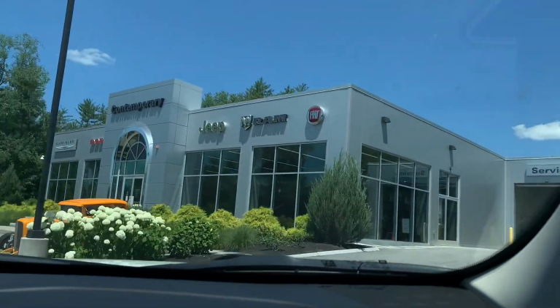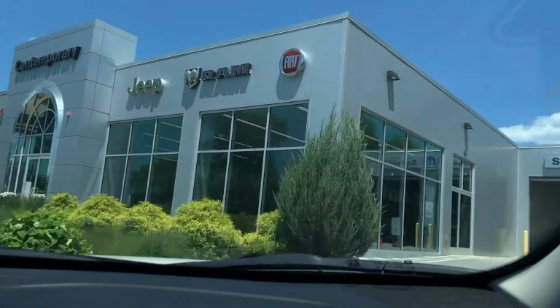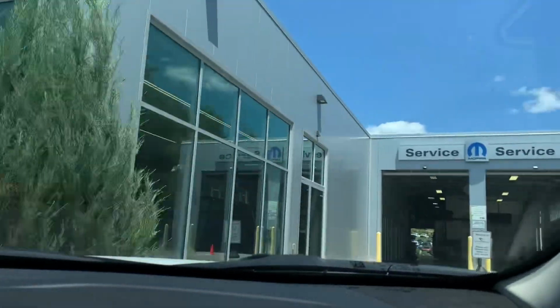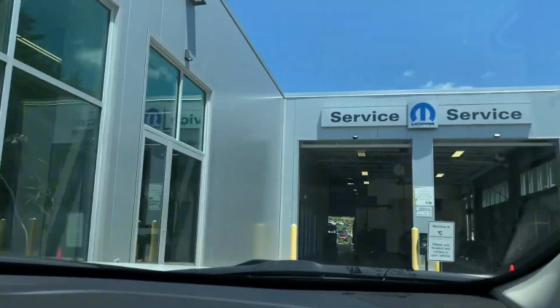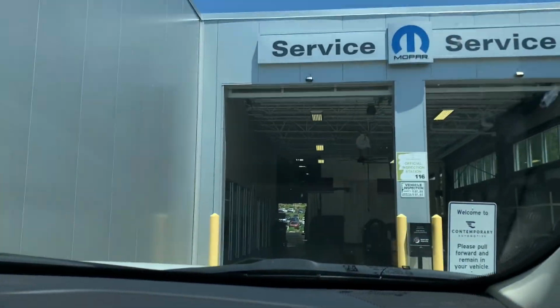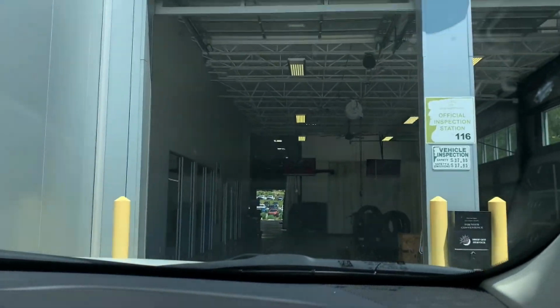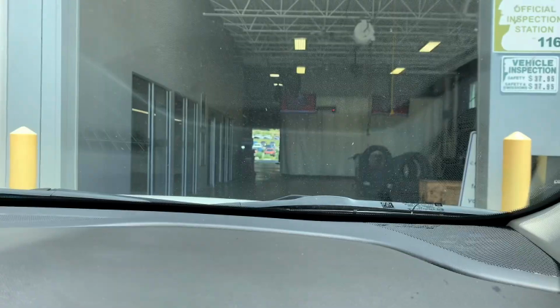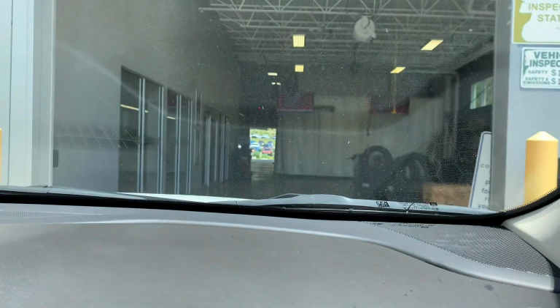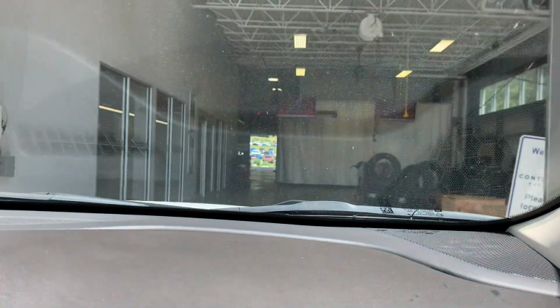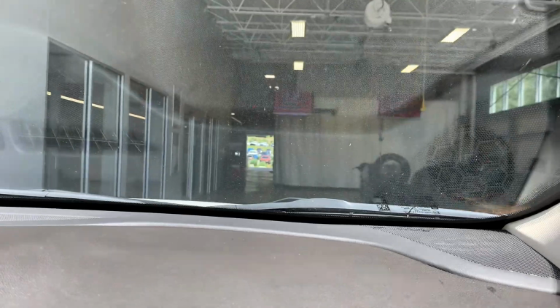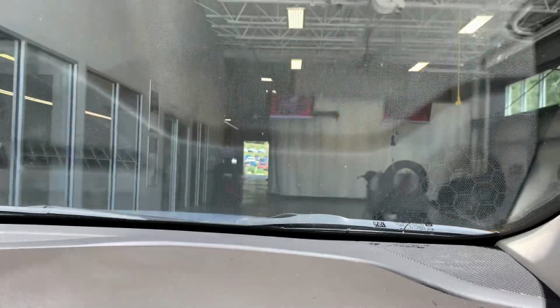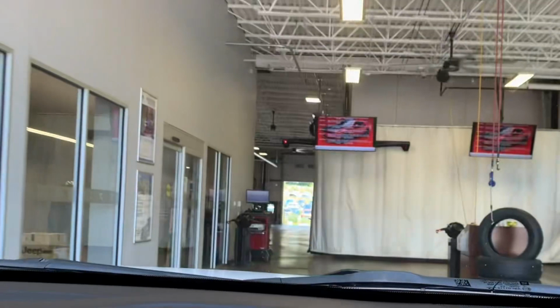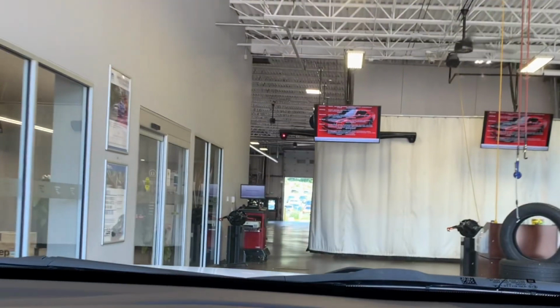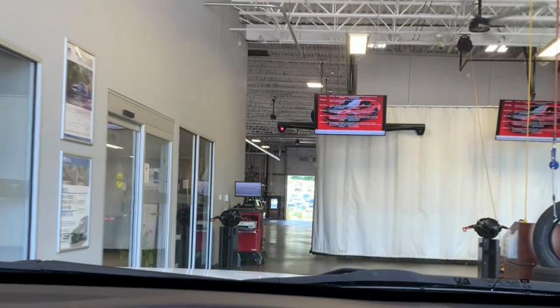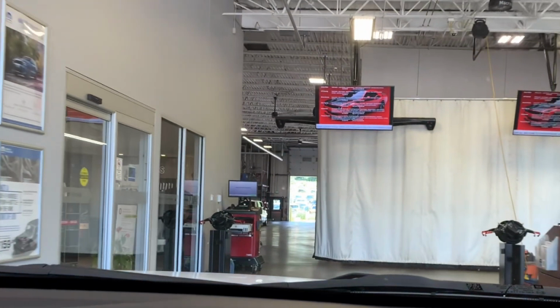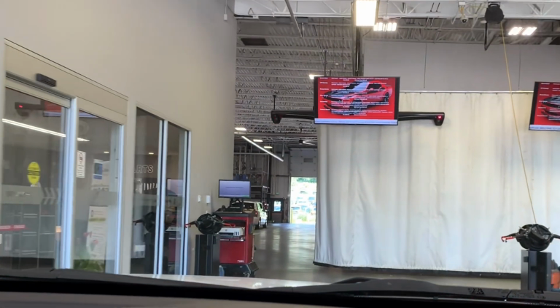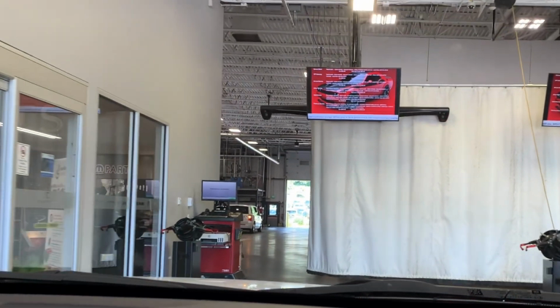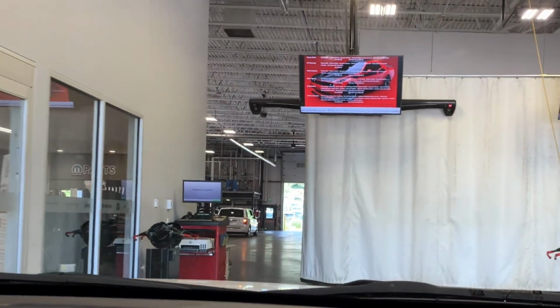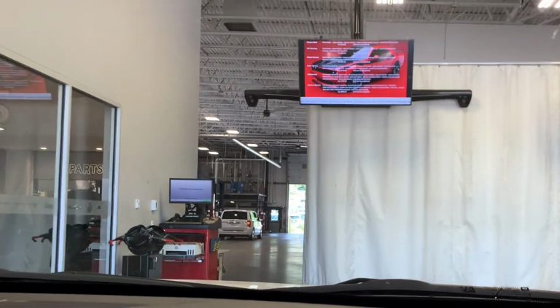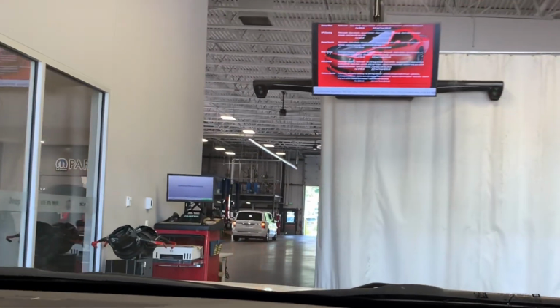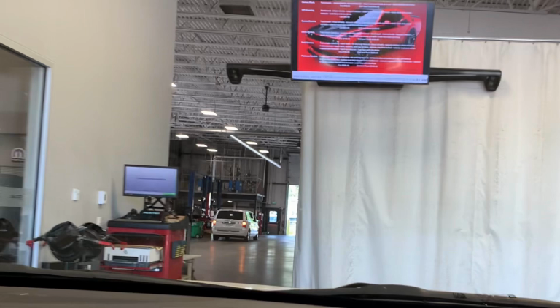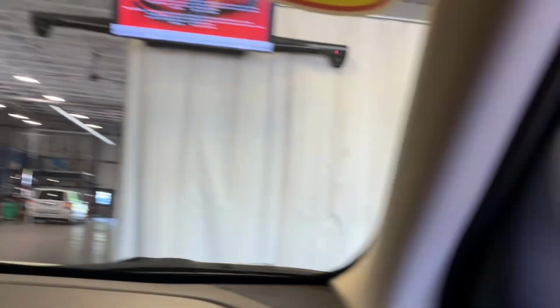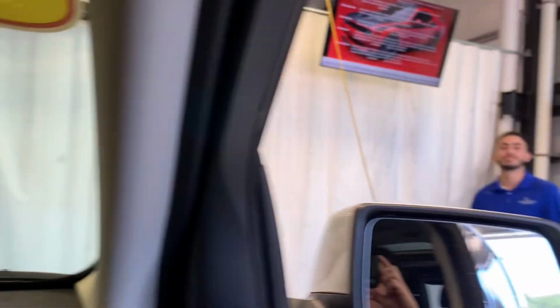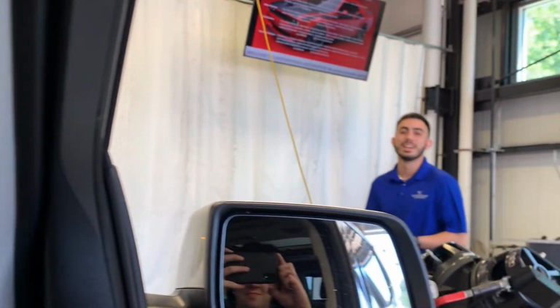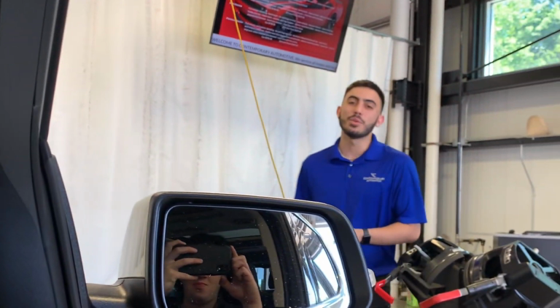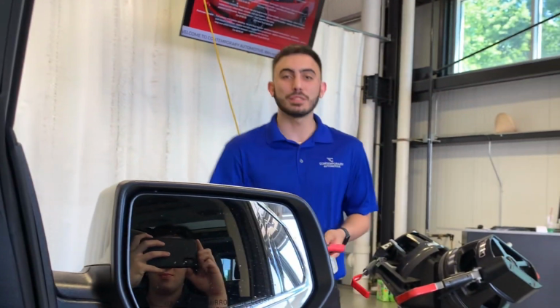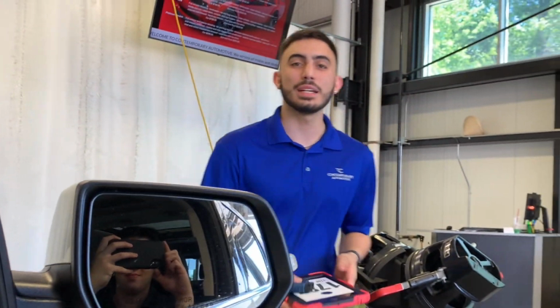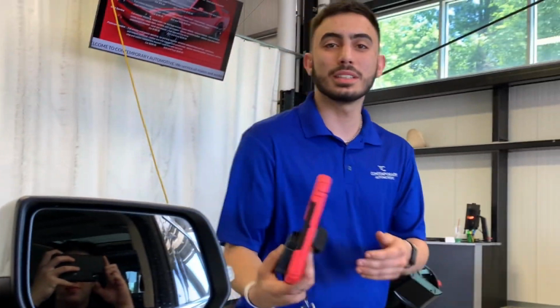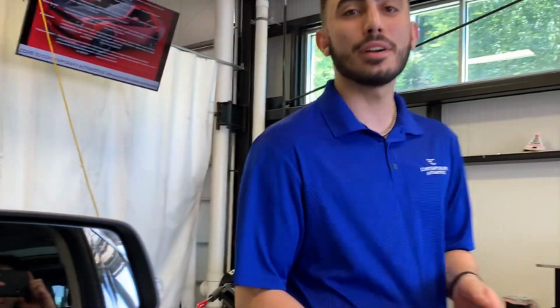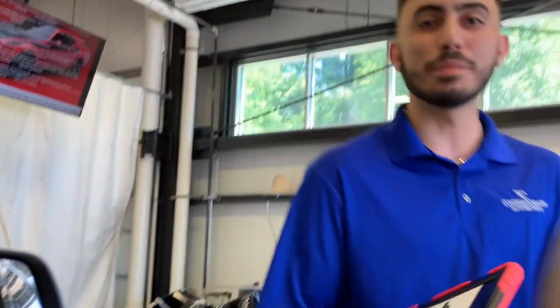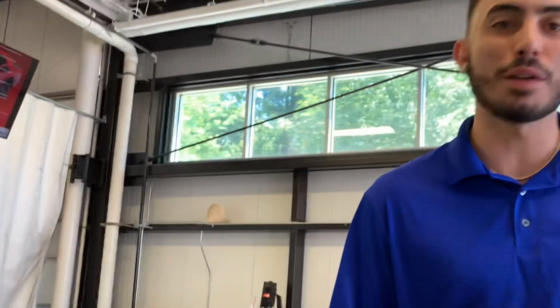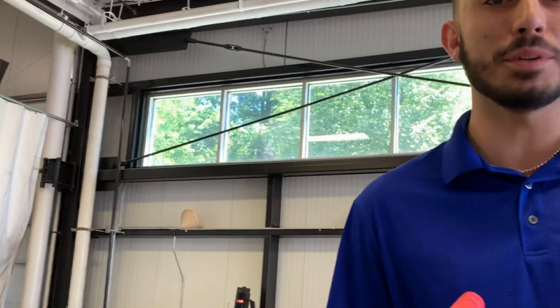Just pull right on up and into the garage, and one of our service members will be waiting there, helping you out with anything you need. How are you gentlemen today? Welcome to Contemporary. My name is Cameron — how may I help you today?